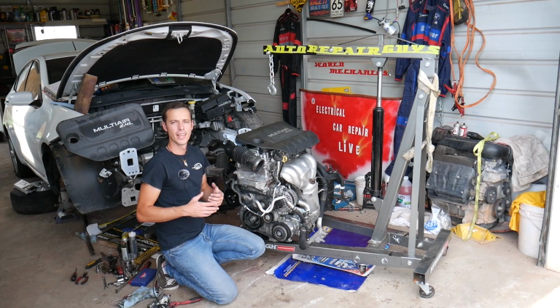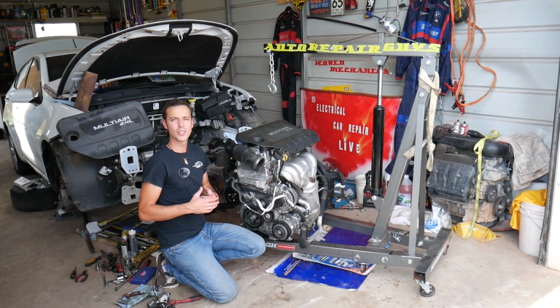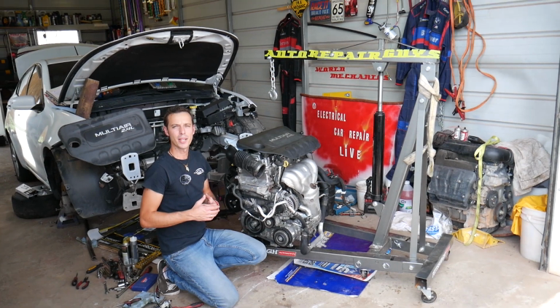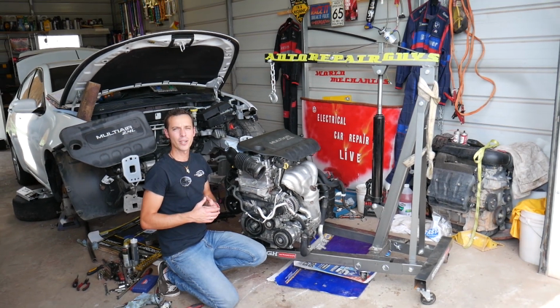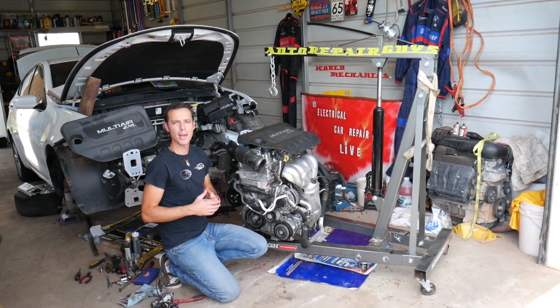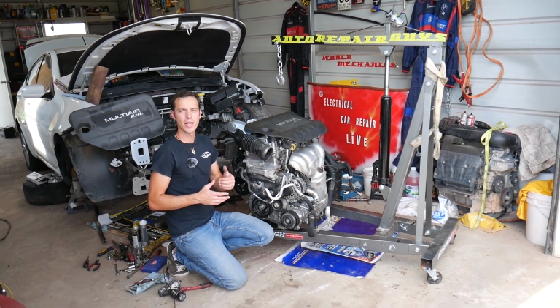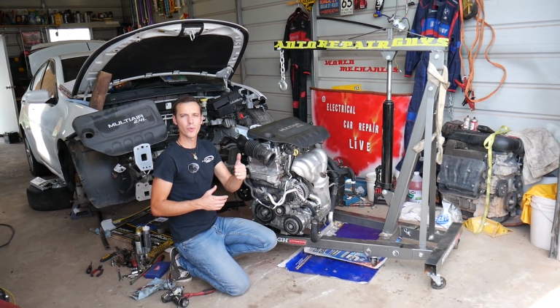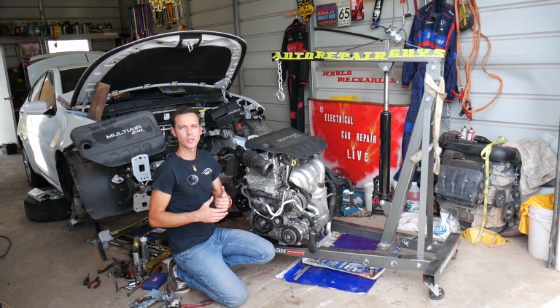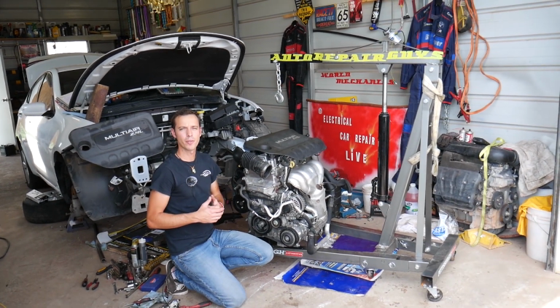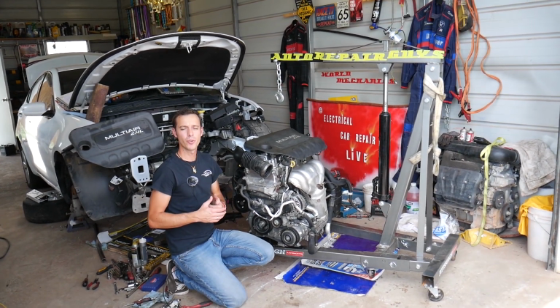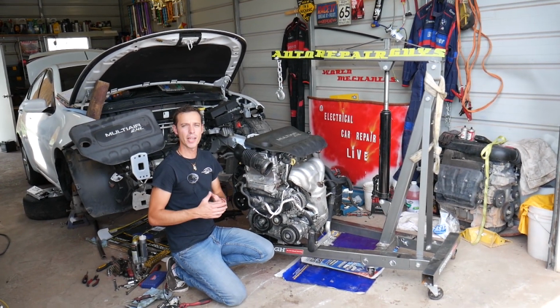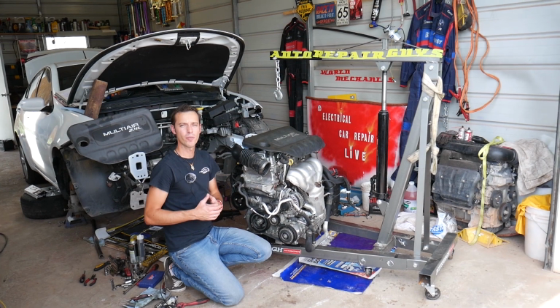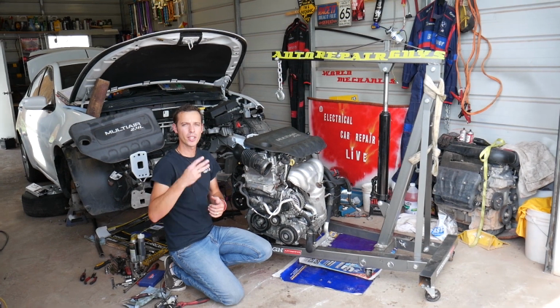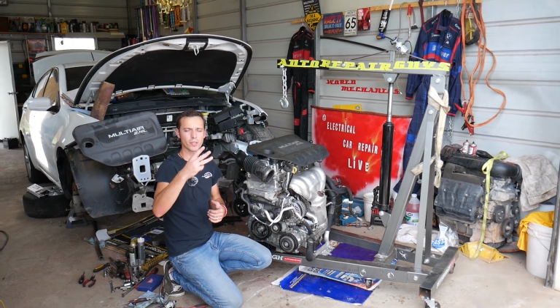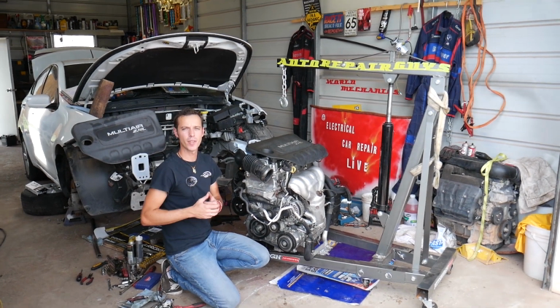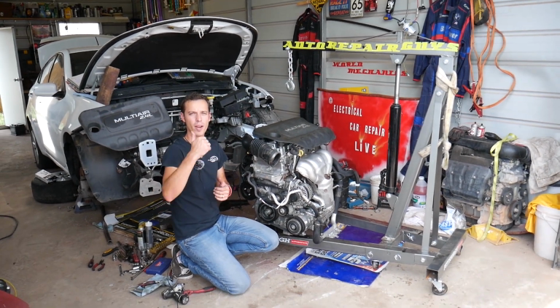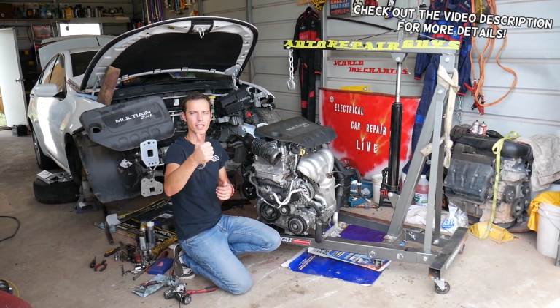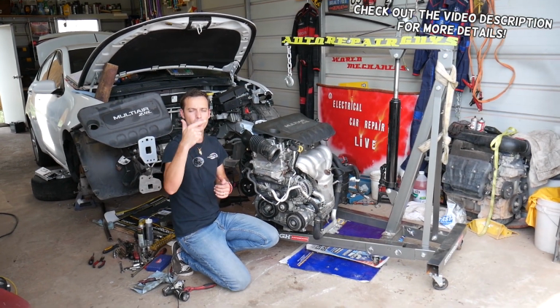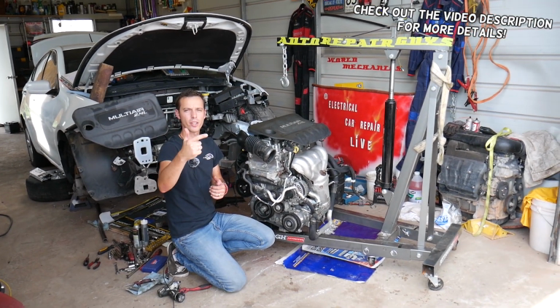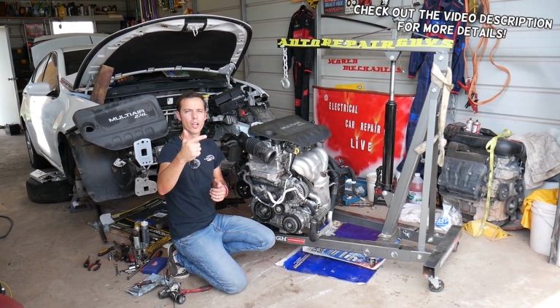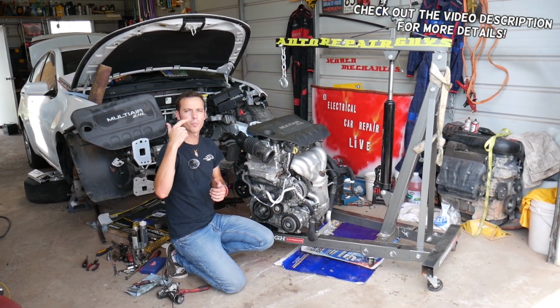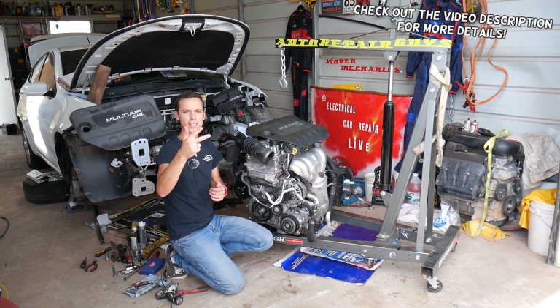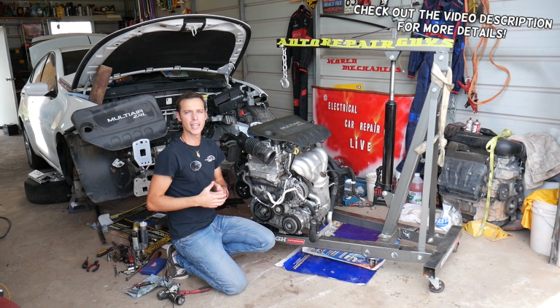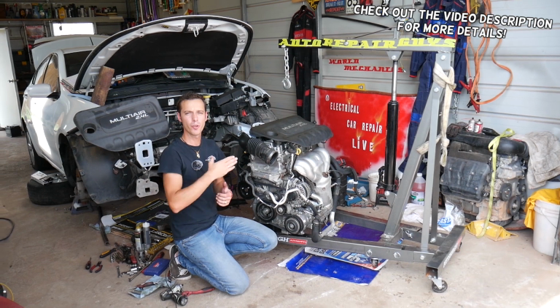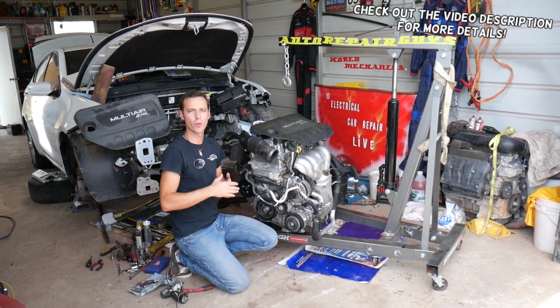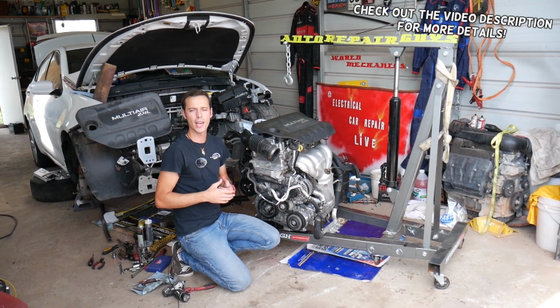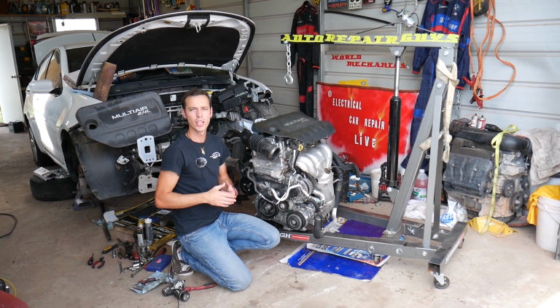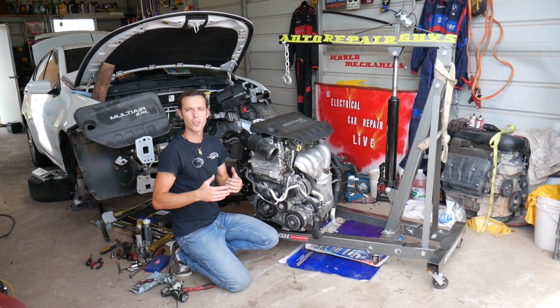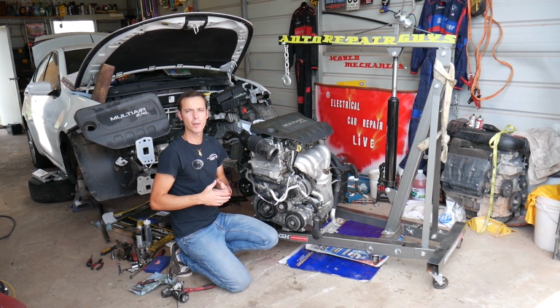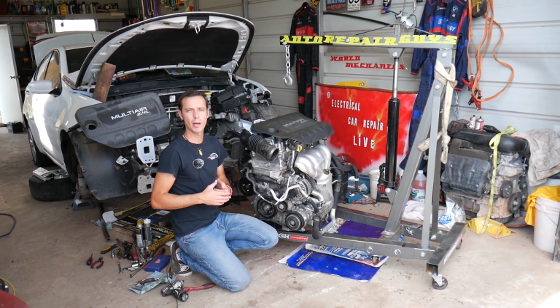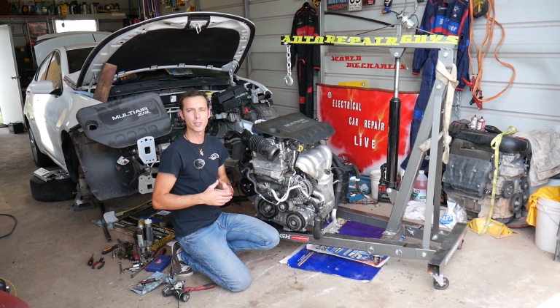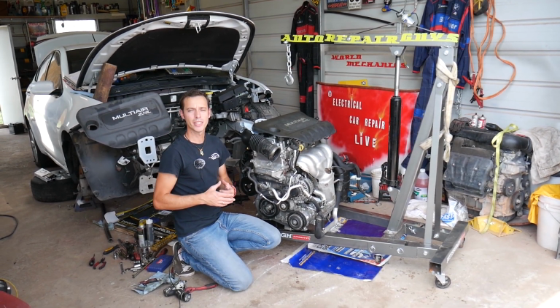Hey guys, welcome back to Electrical Car Repair Life. Thank you guys for watching and subscribing to the channel. If you guys have any of the following three vehicles — Fiat 500, Chrysler 200, or Dodge Promaster City — with a 2.4 multi-air engine and you need to replace your camshaft position sensor, stay with us.